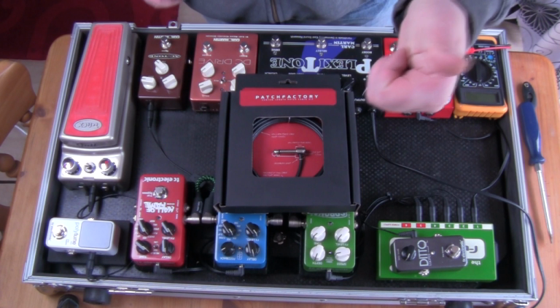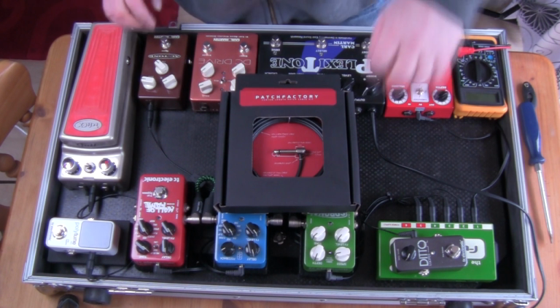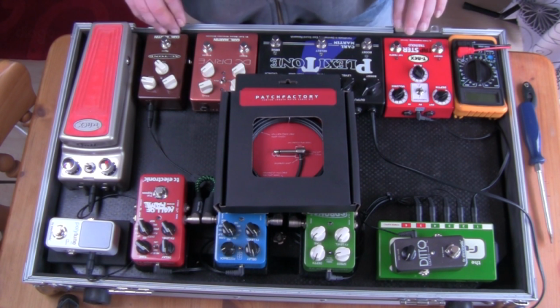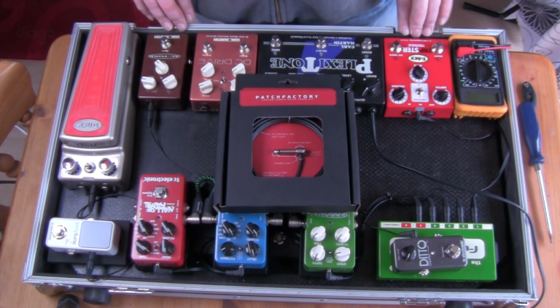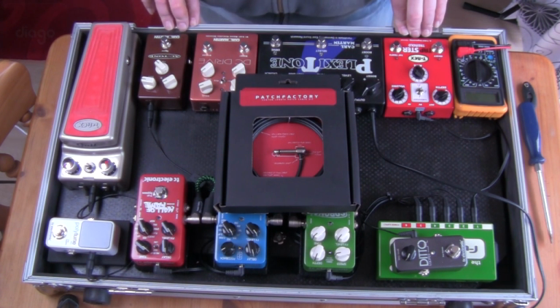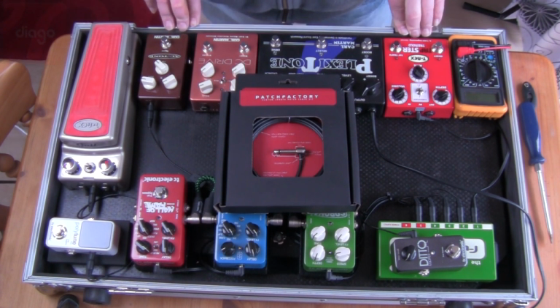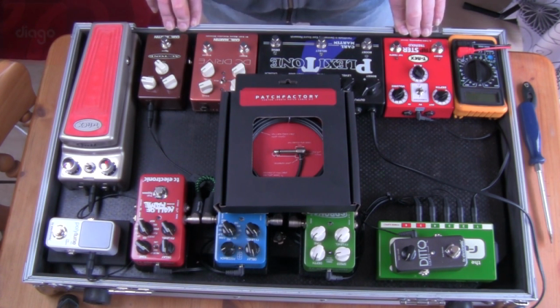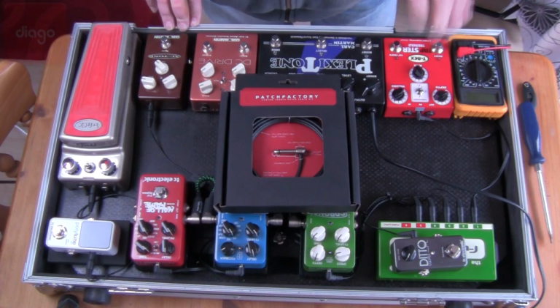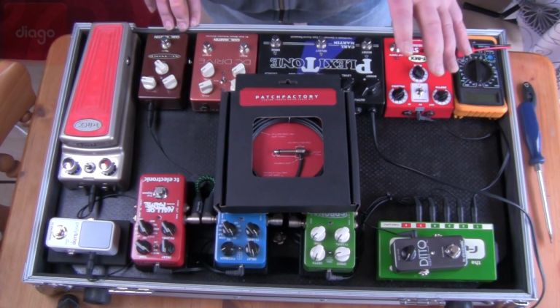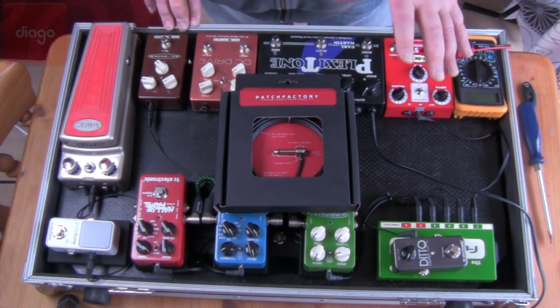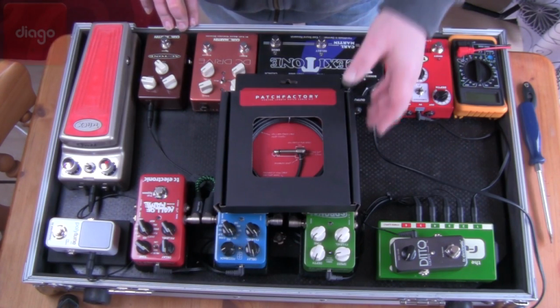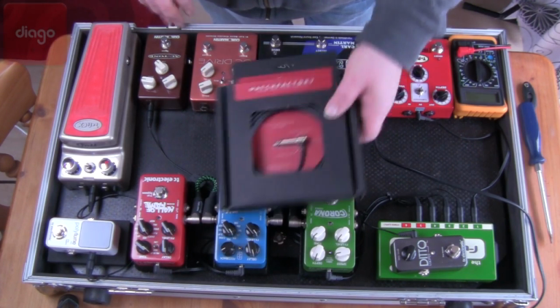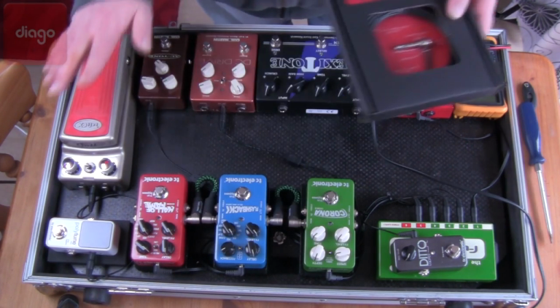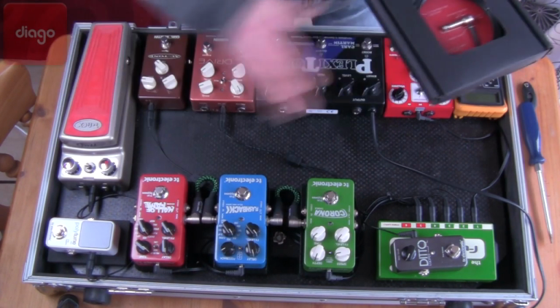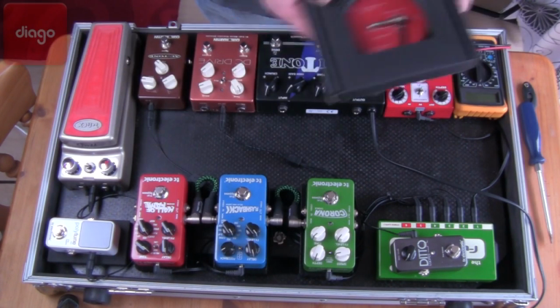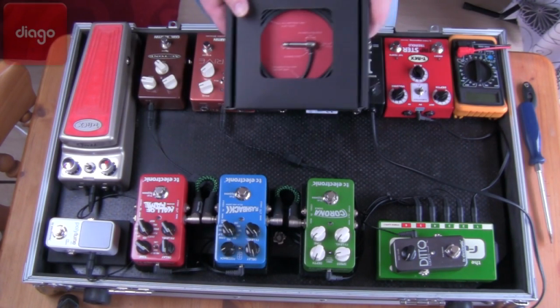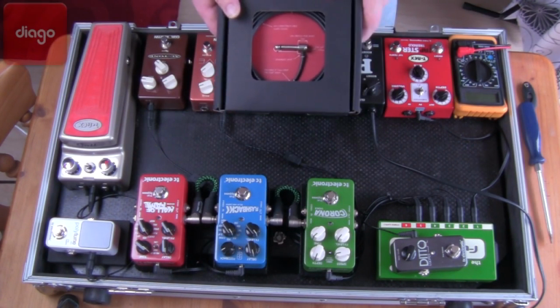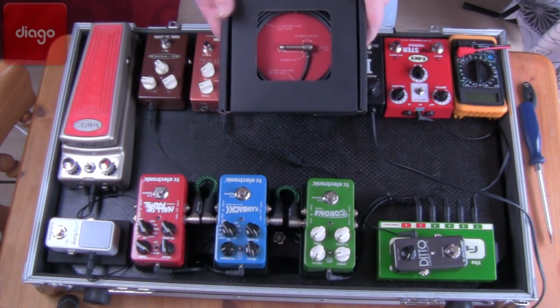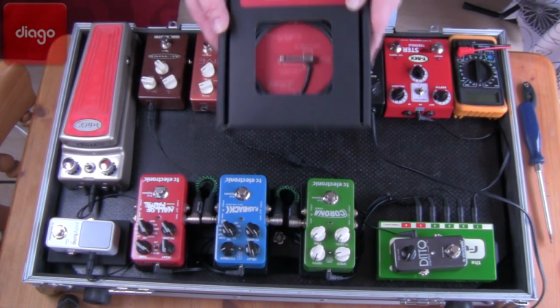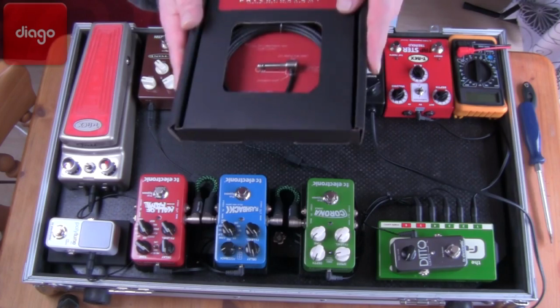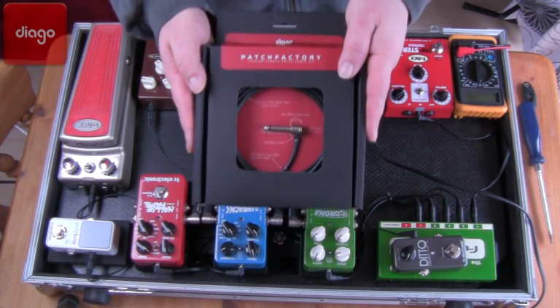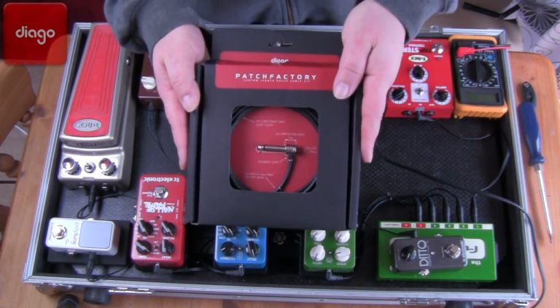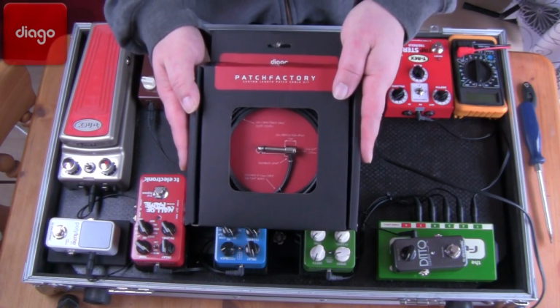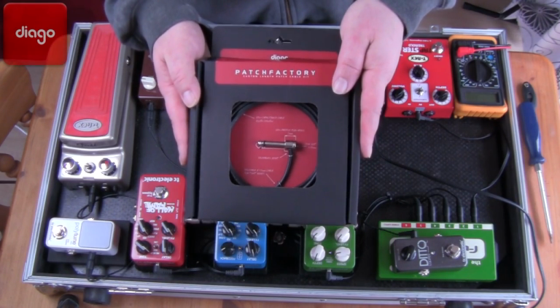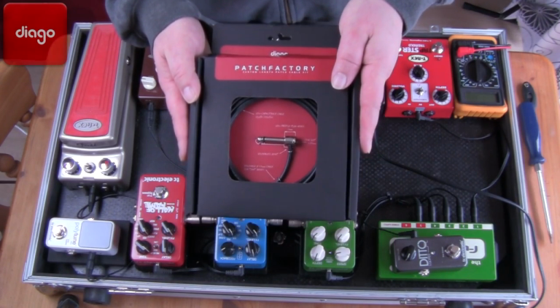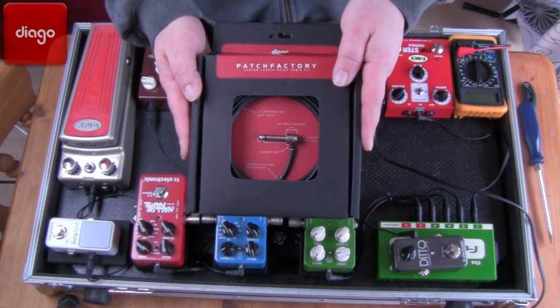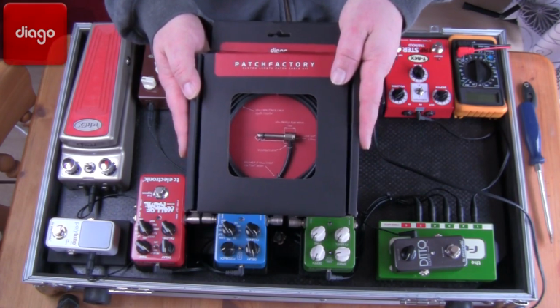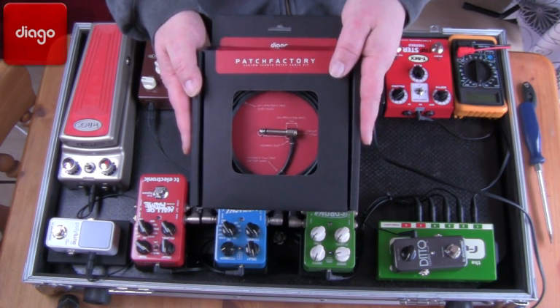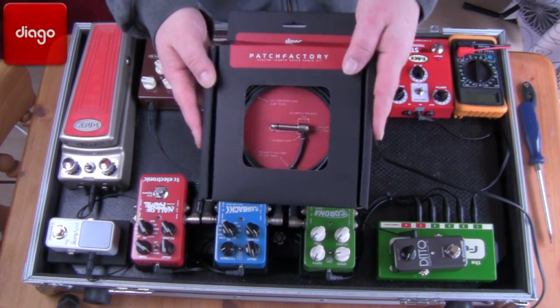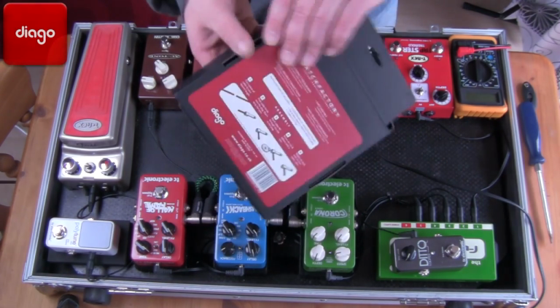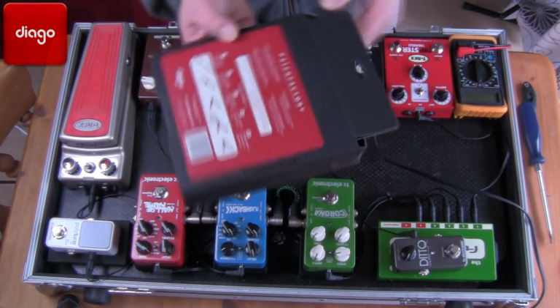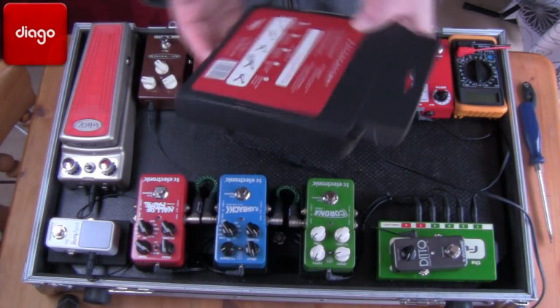Hello and welcome to another edition of White Reviews. My name is Colin Smith and today we've got my pedal board in front of you because I'm about to show you this Patch Factory custom cable making kit from Diego.